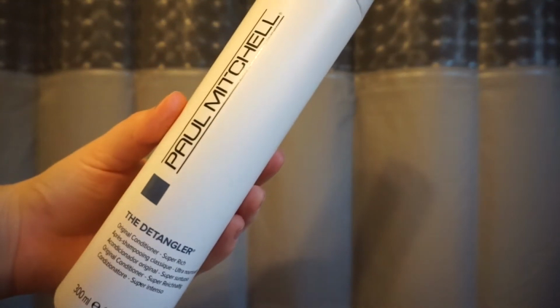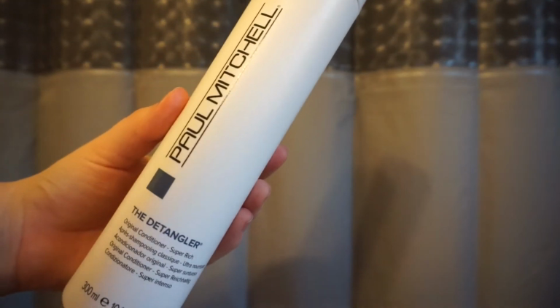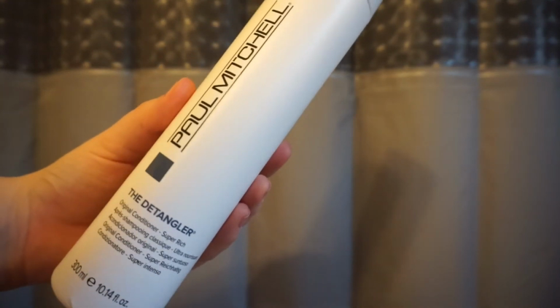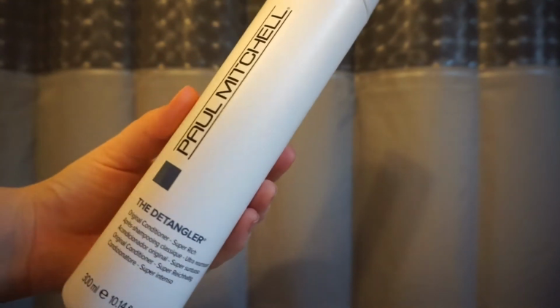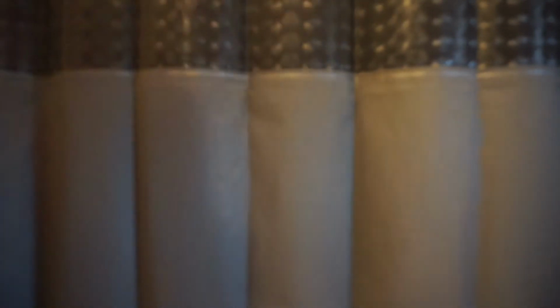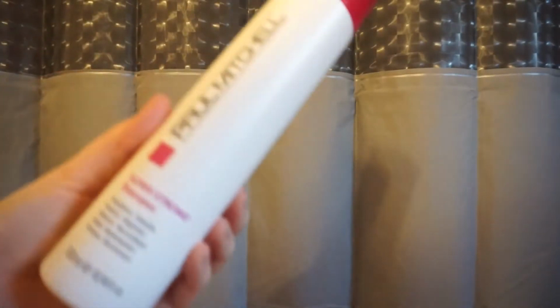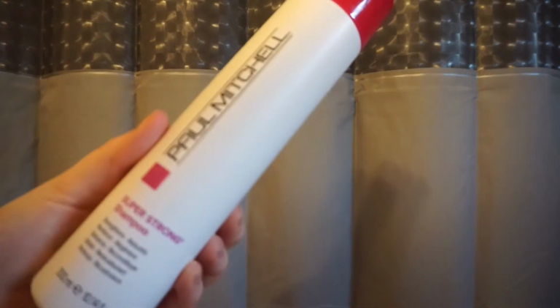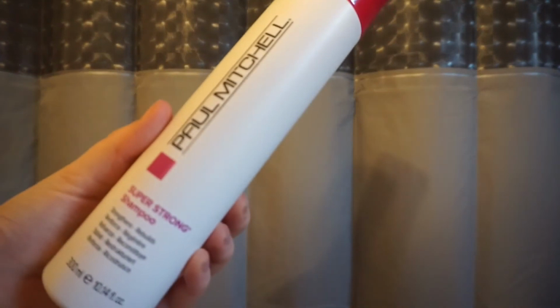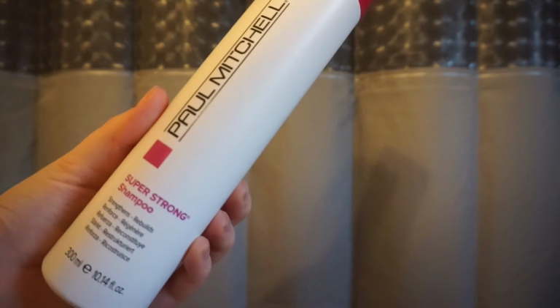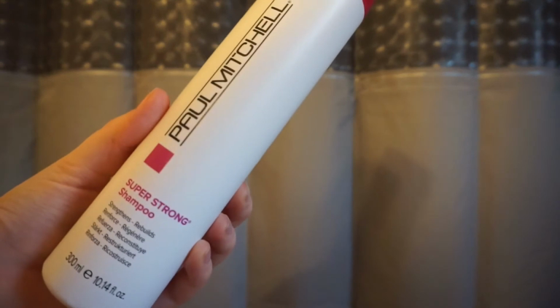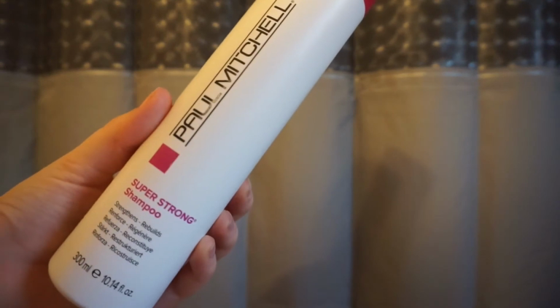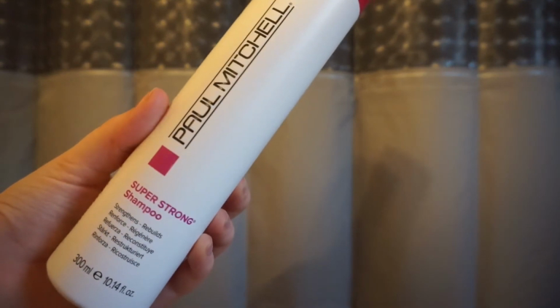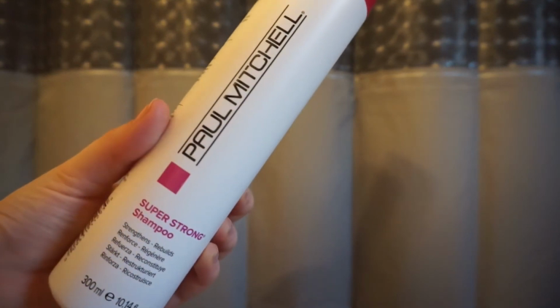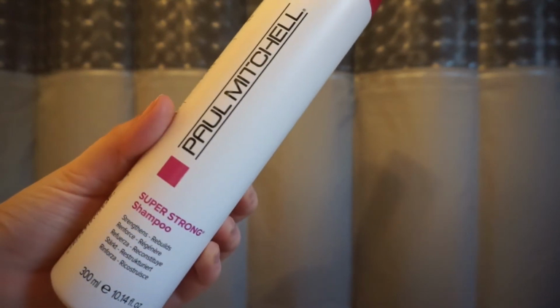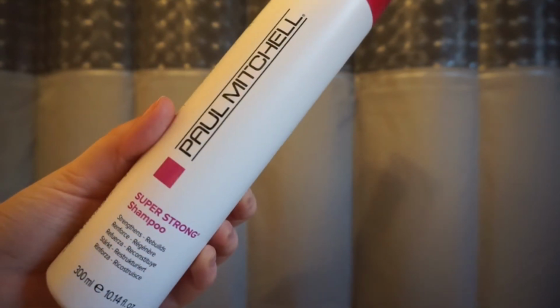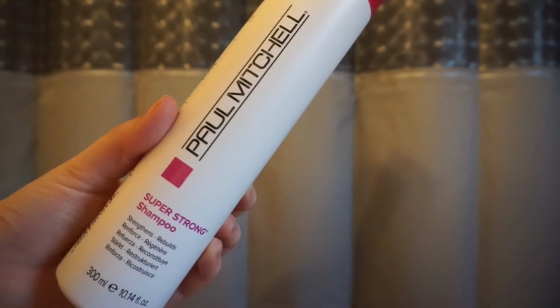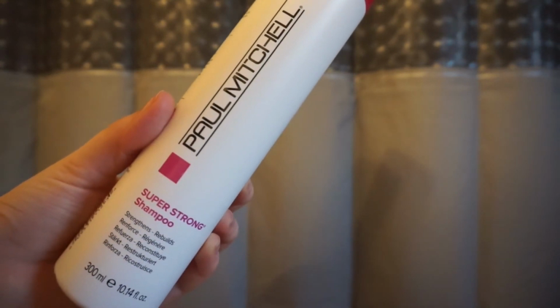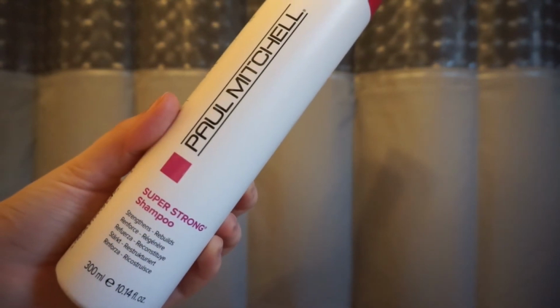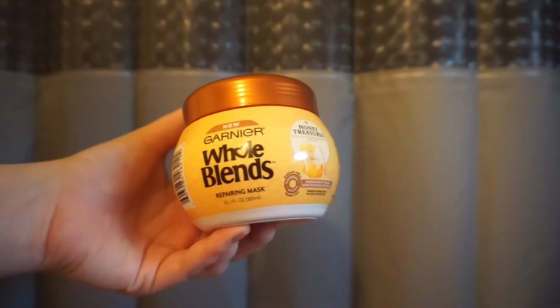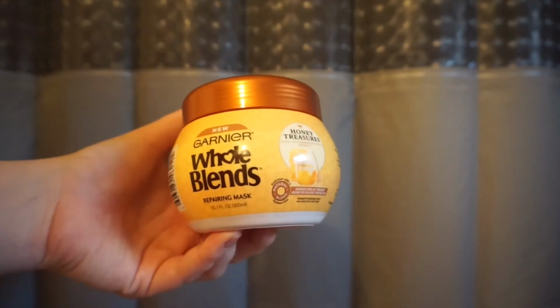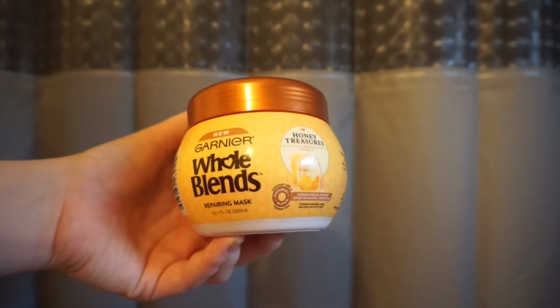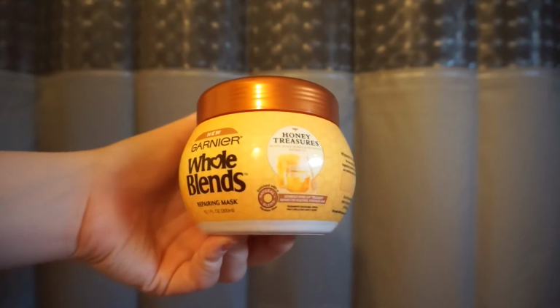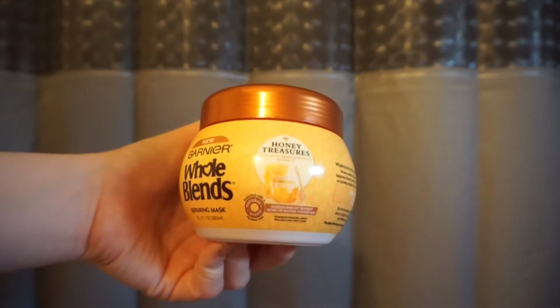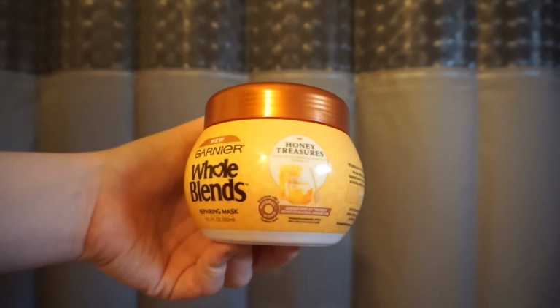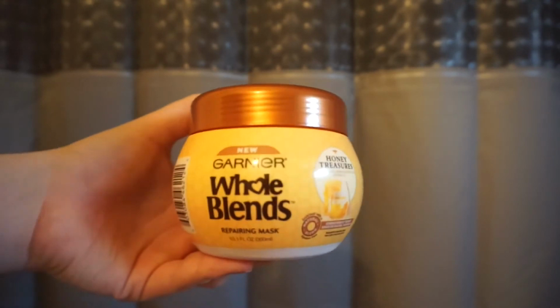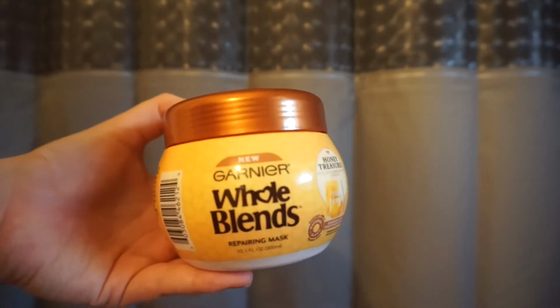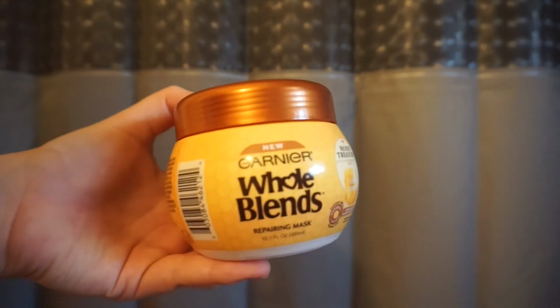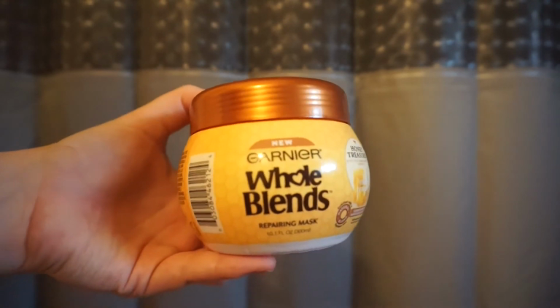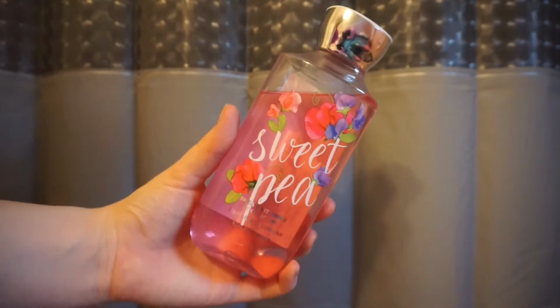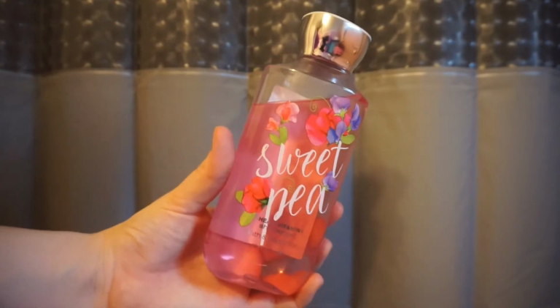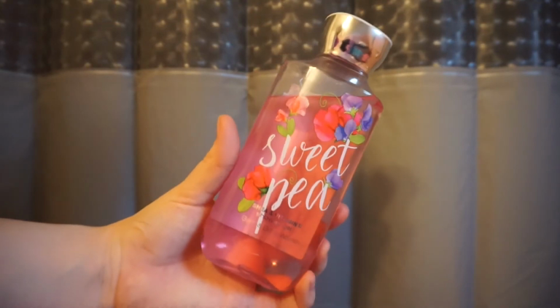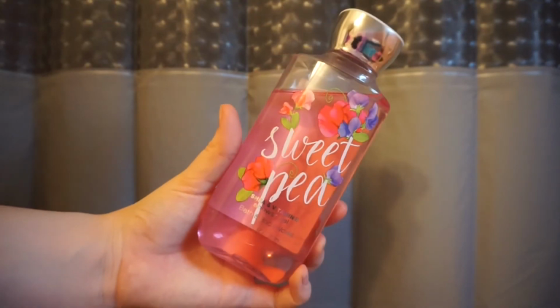Now, some products I like to use include Paul Mitchell the Detangler Conditioner and my Paul Mitchell Super Strong Shampoo — this has a lot of proteins to help with breakage. Sometimes I also like to use this Garnier hair mask, which helps with breakage and repair.